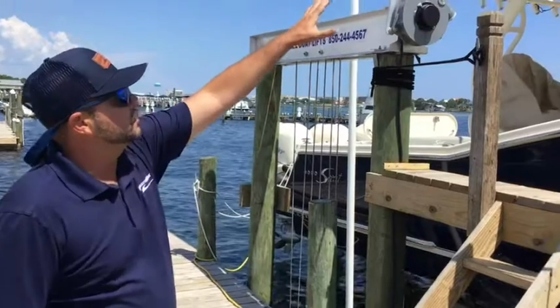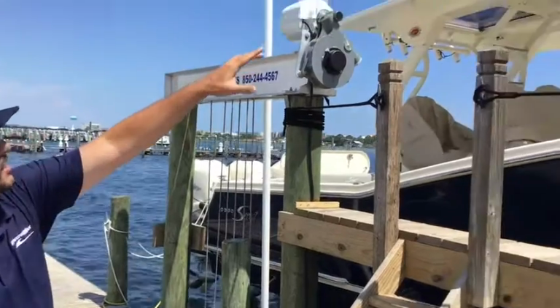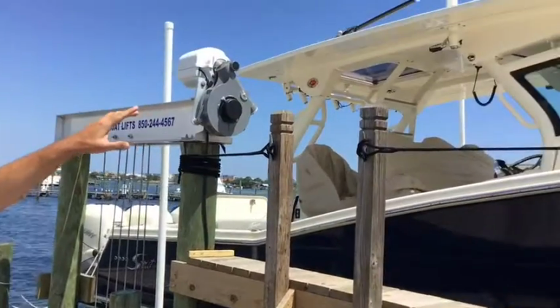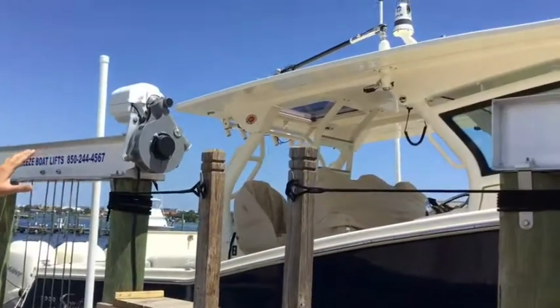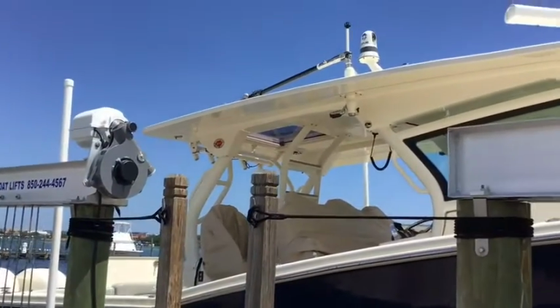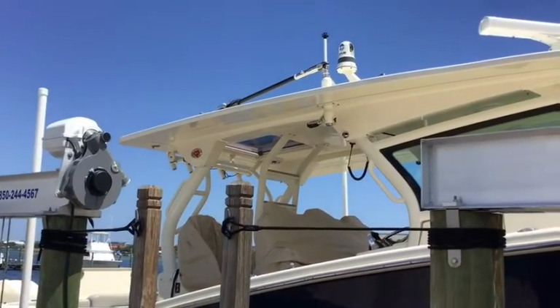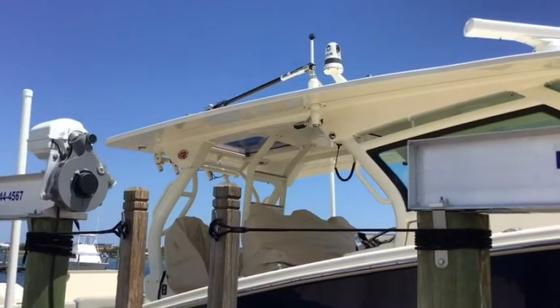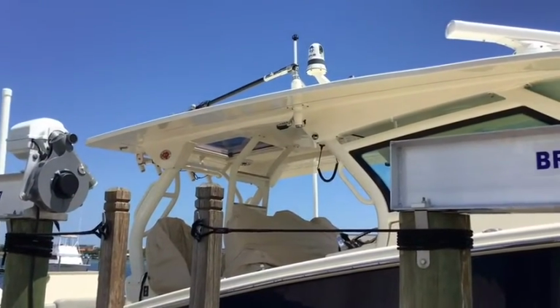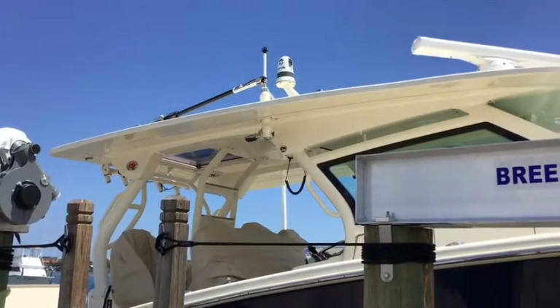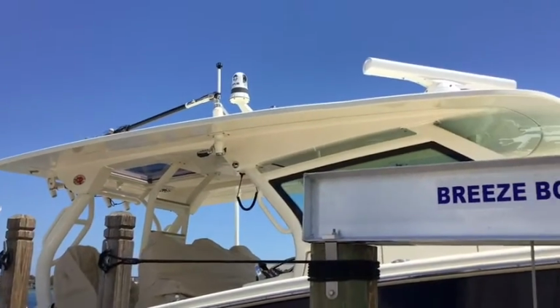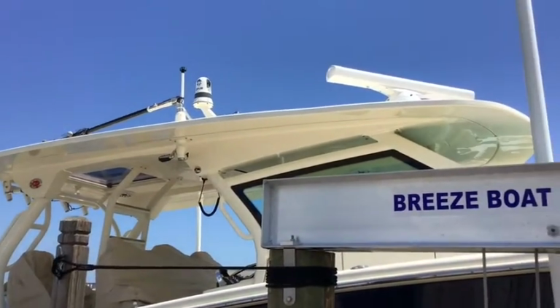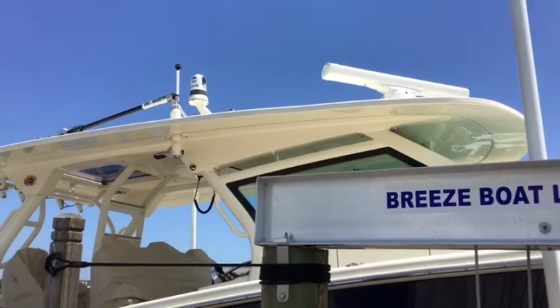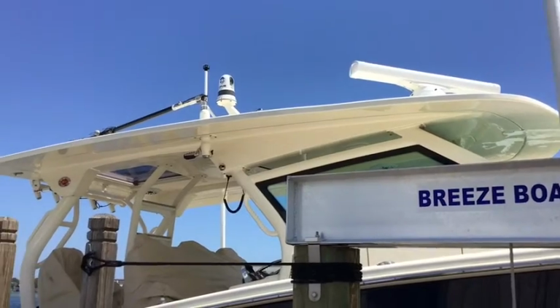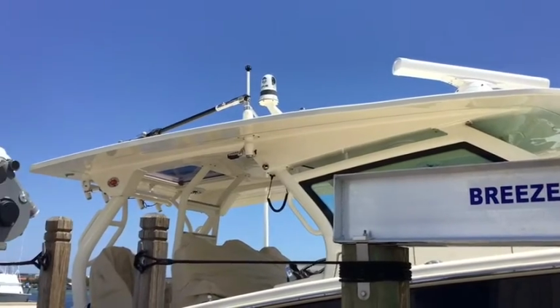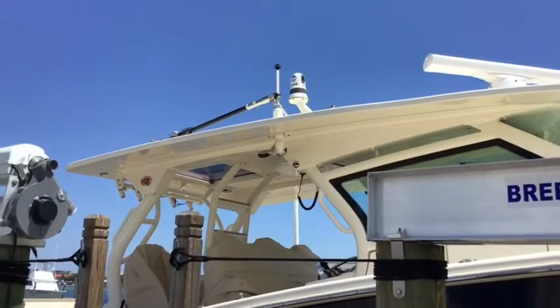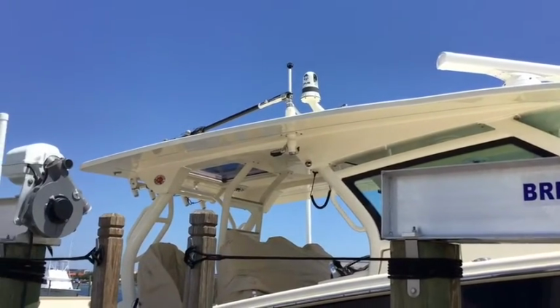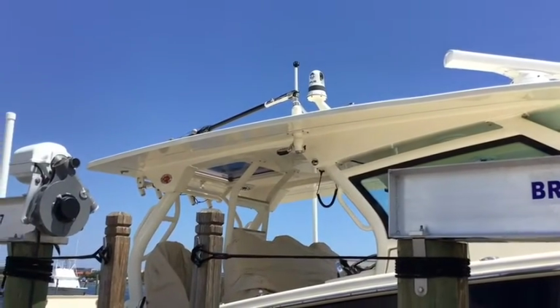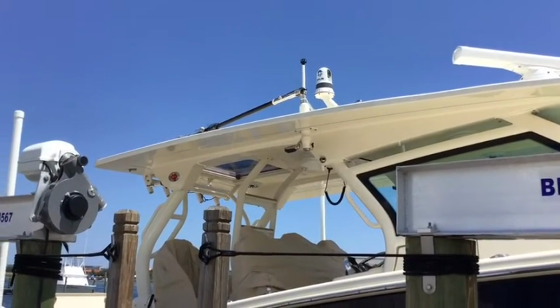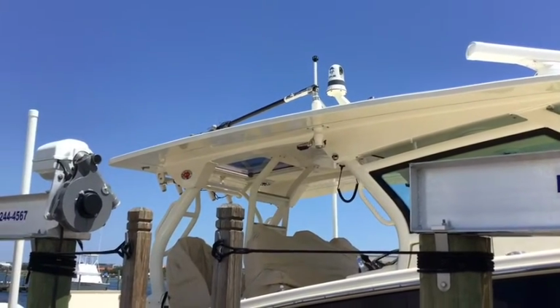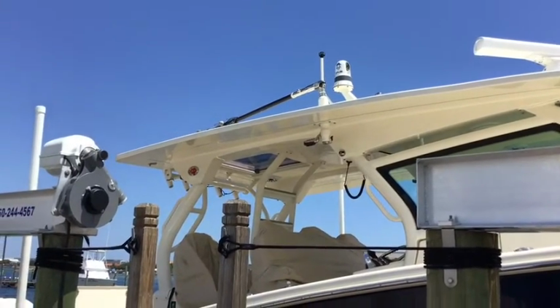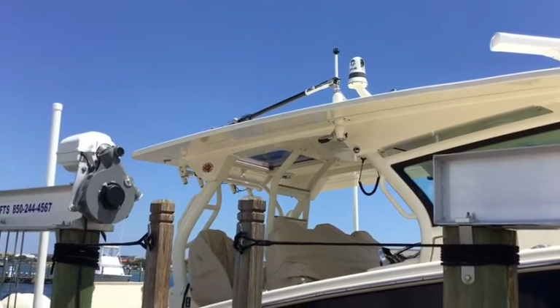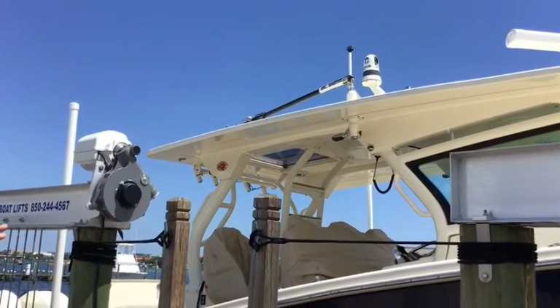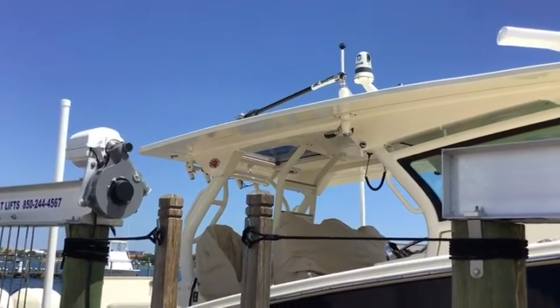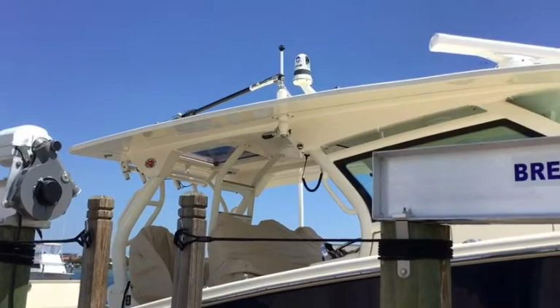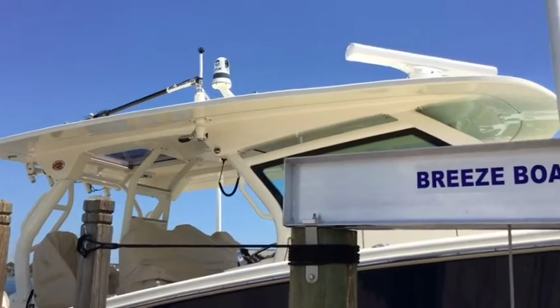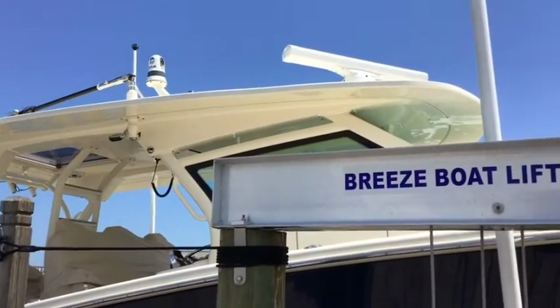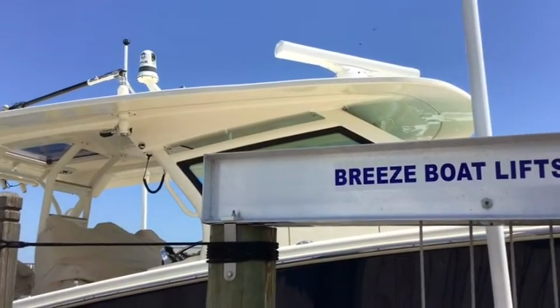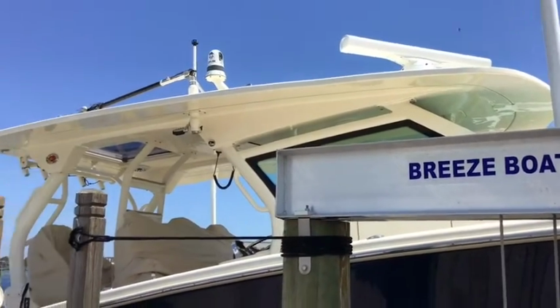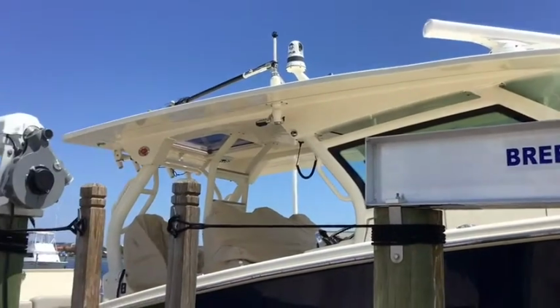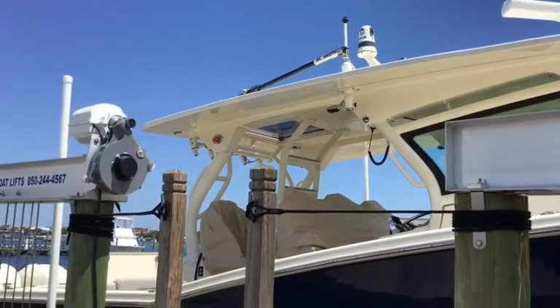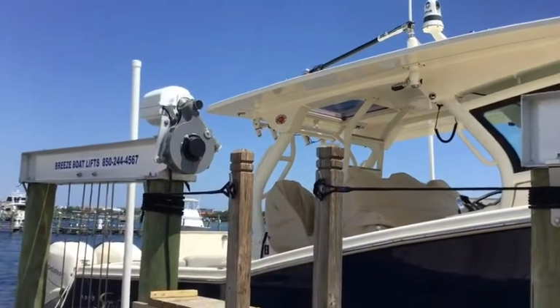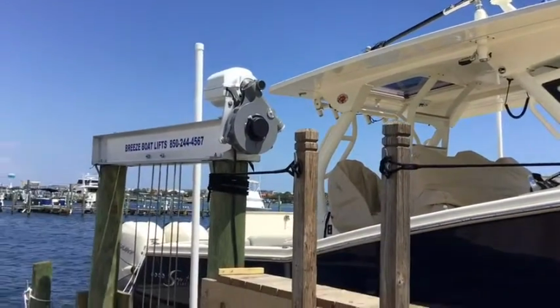We have some great additions up top on this massive hardtop. It gives you great coverage when you're out there in the sun fishing. You have an open array radar, and you also have a spotlight in the front as well as some outriggers. So you're already fully ready to go fishing.